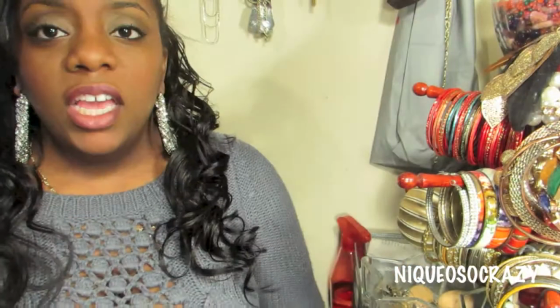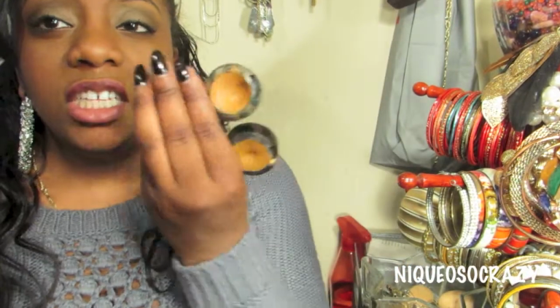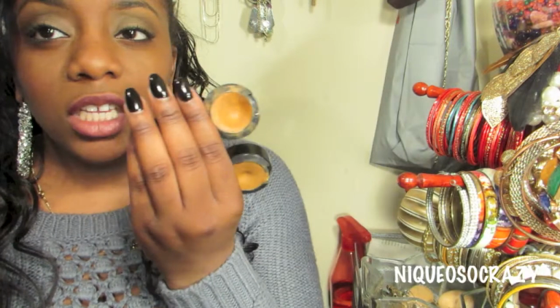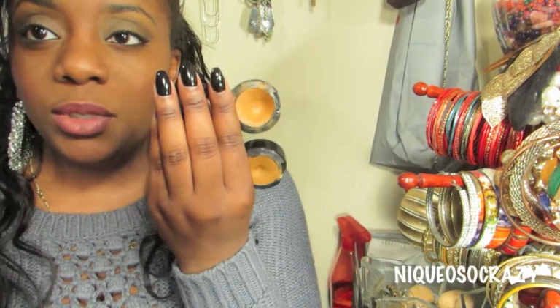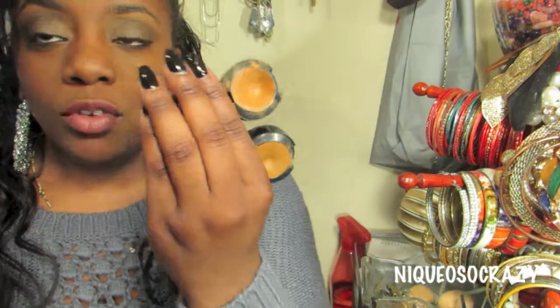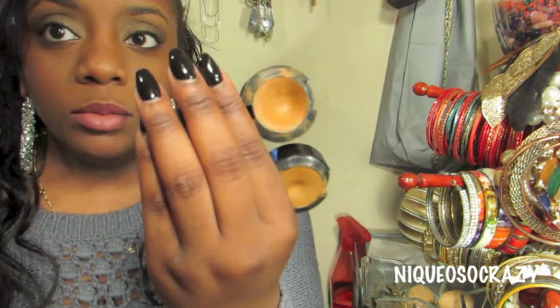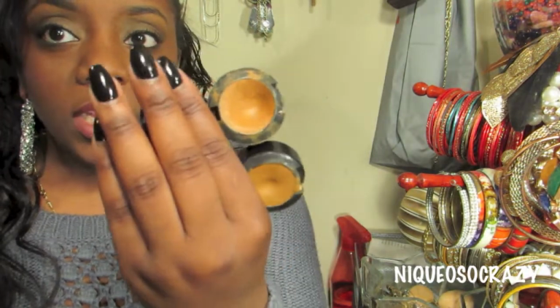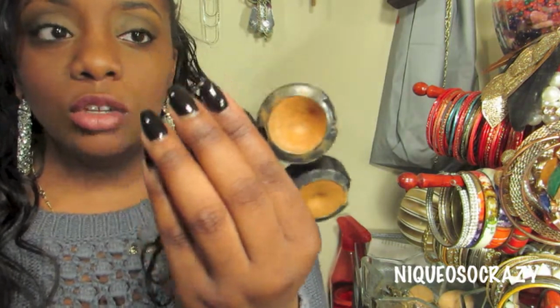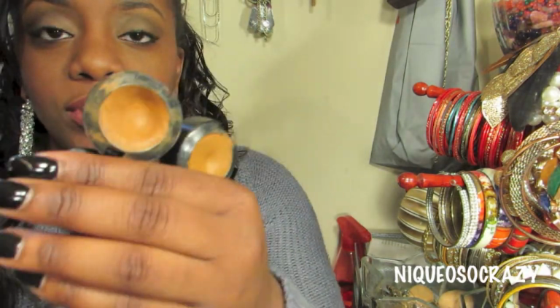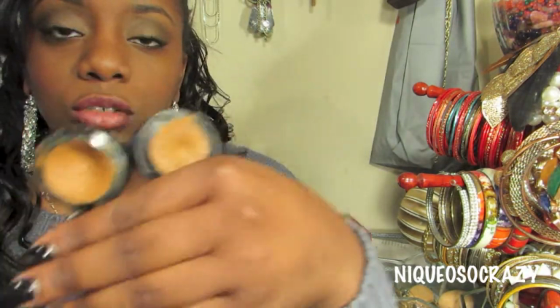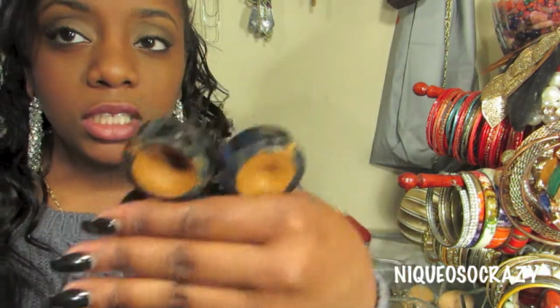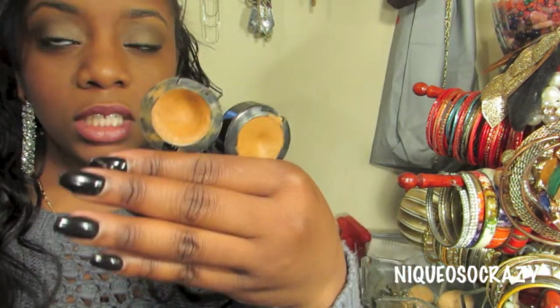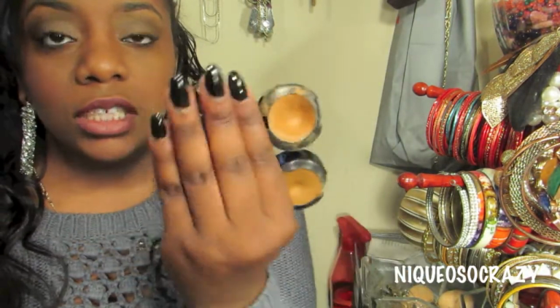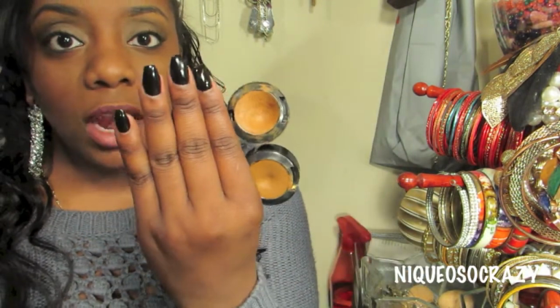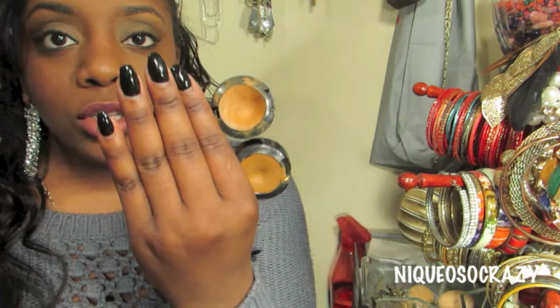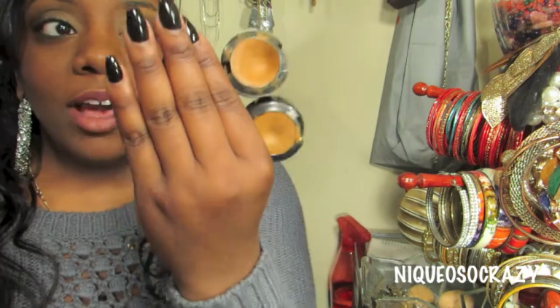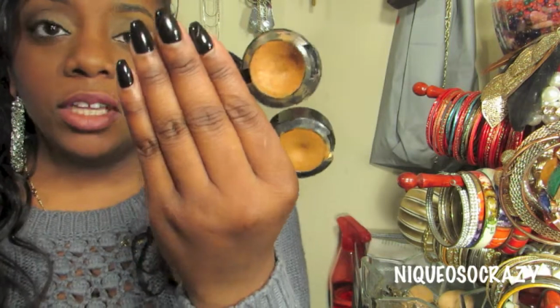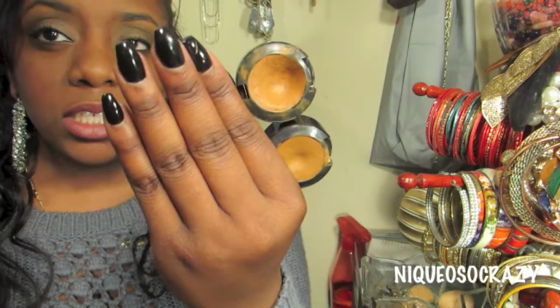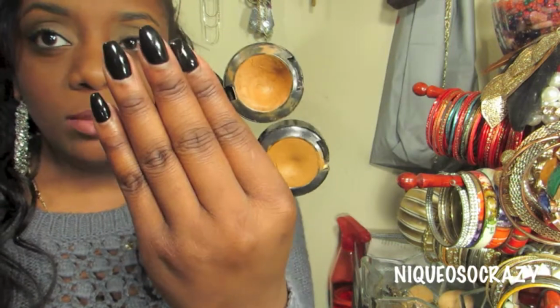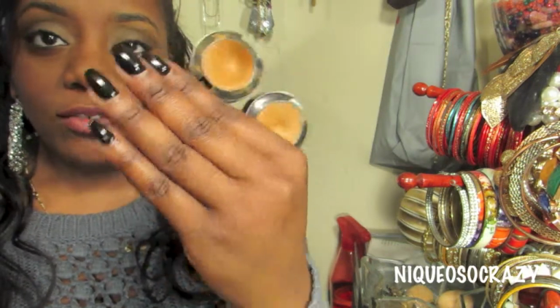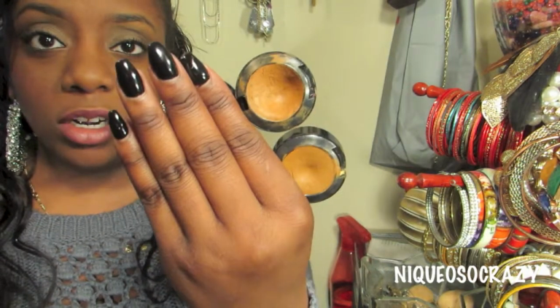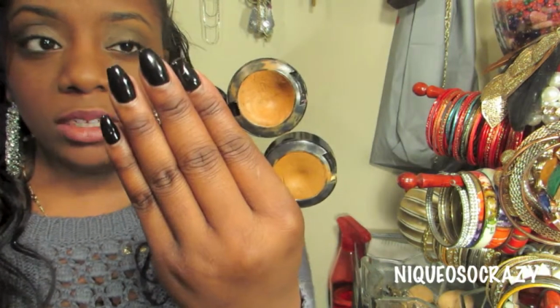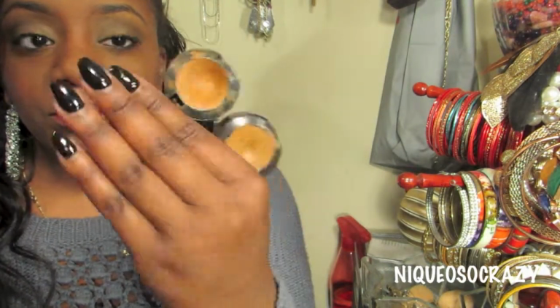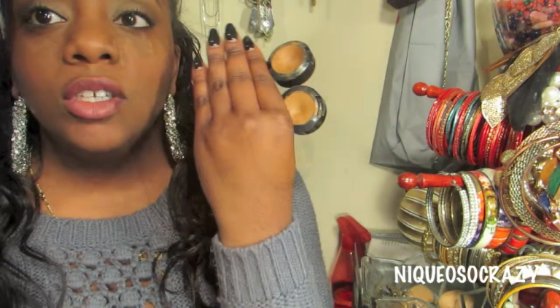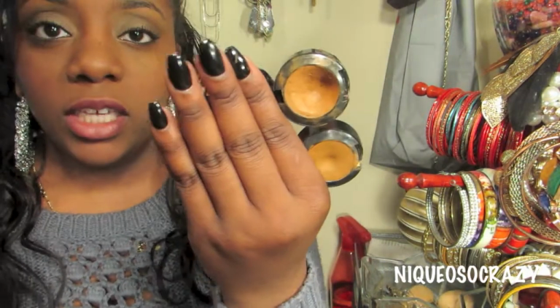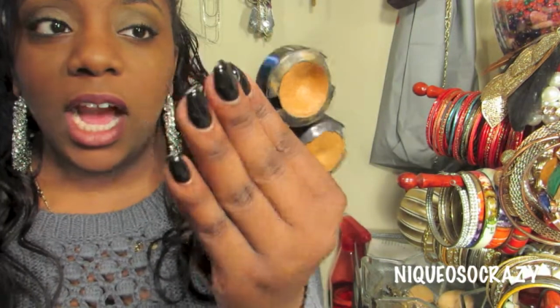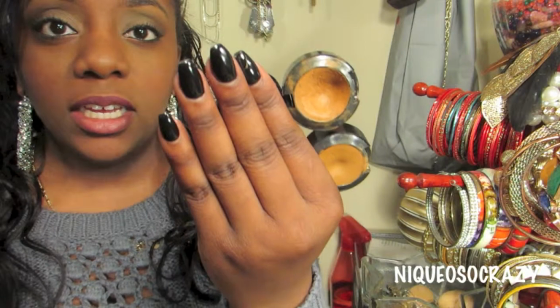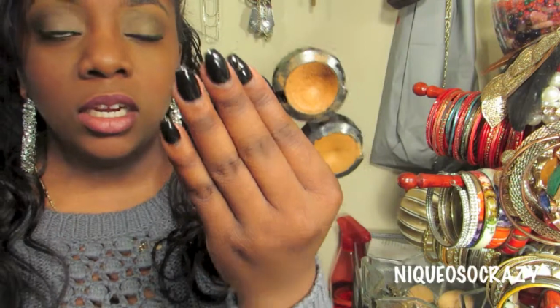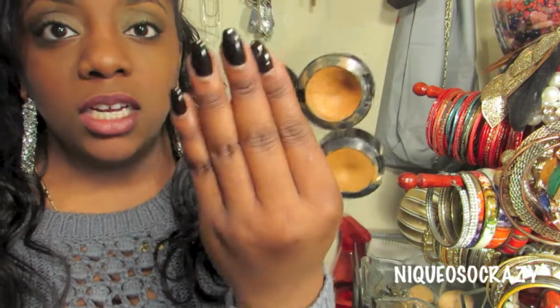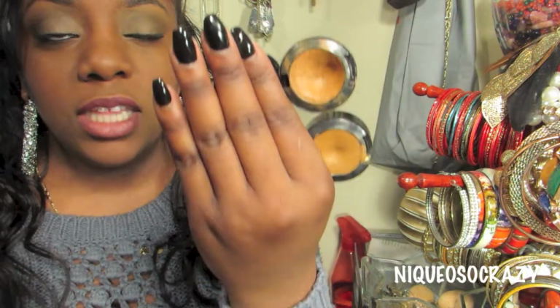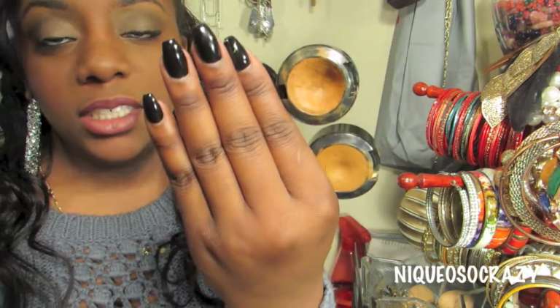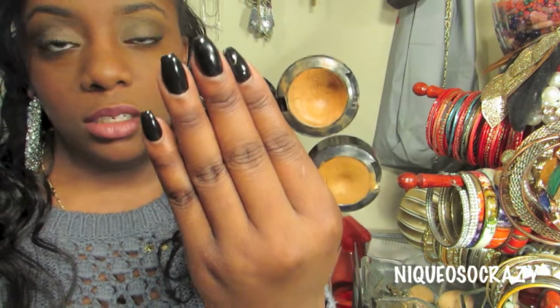These concealers can be used for multiple things, not just your eyebrows. For your starter kit, you should get a highlight color and a color that matches your skin tone.